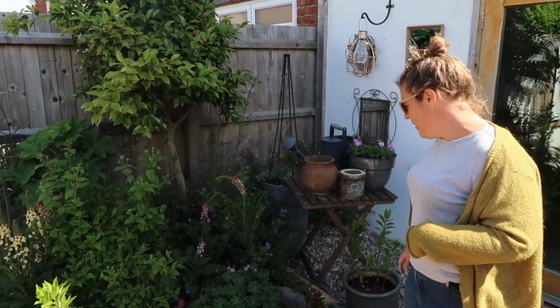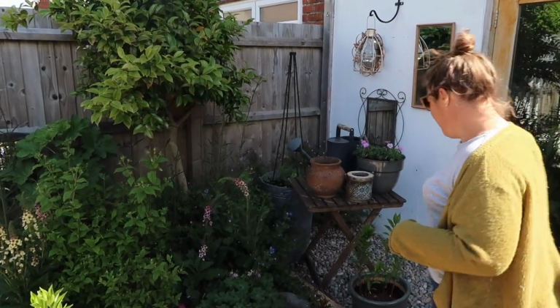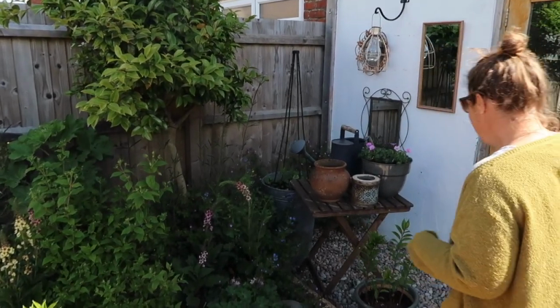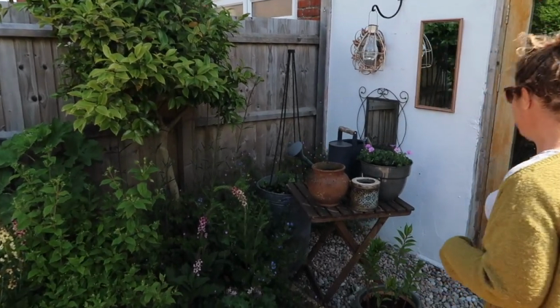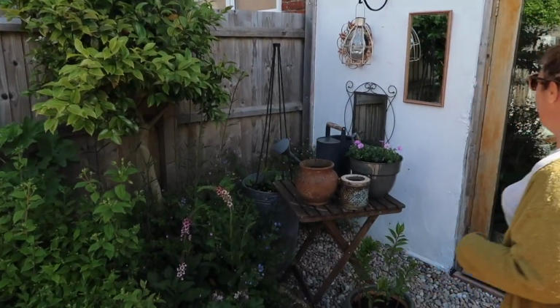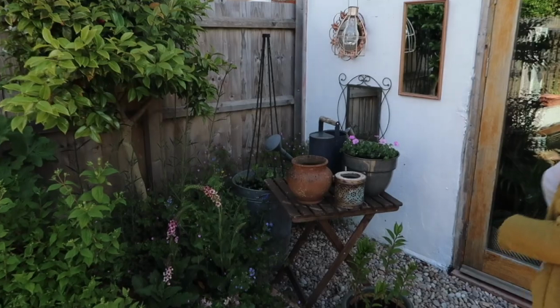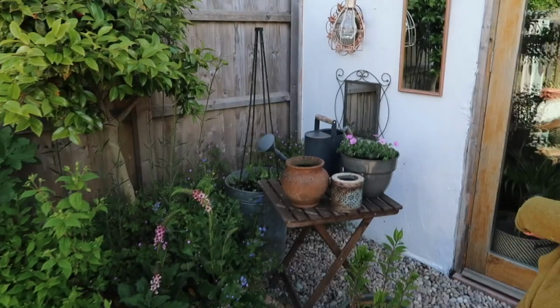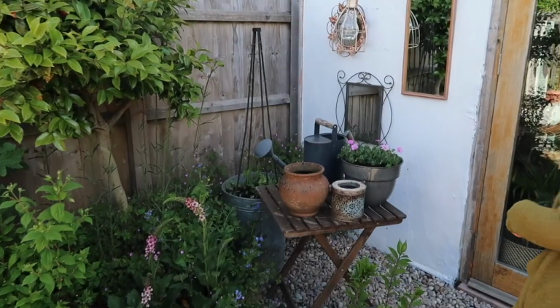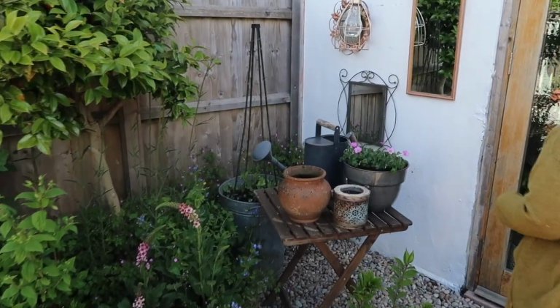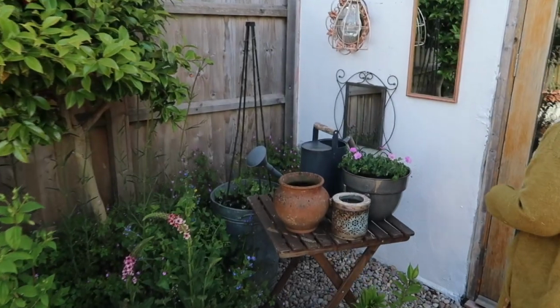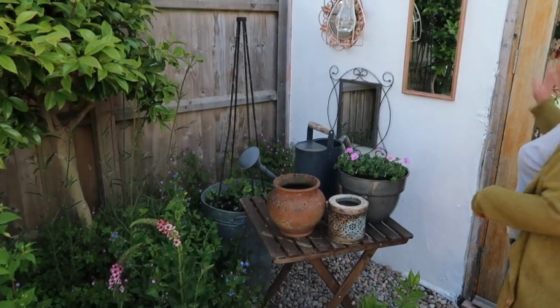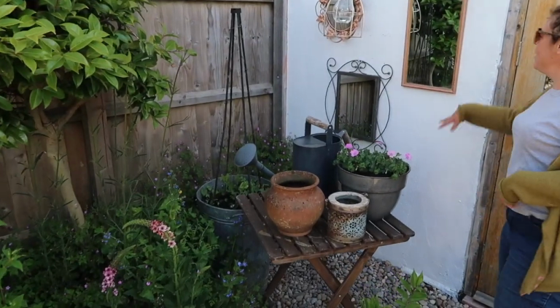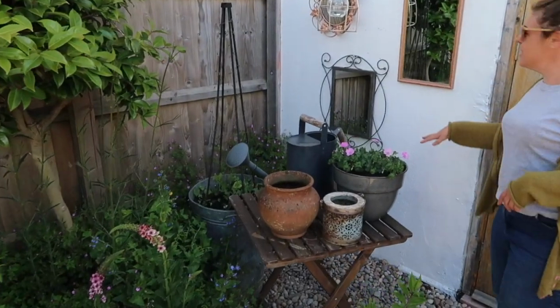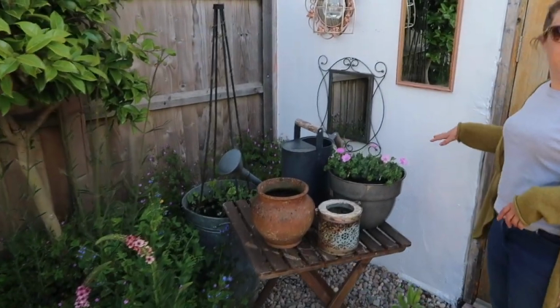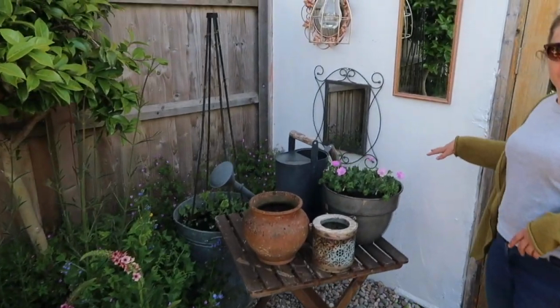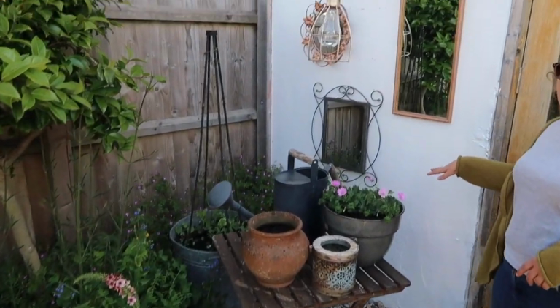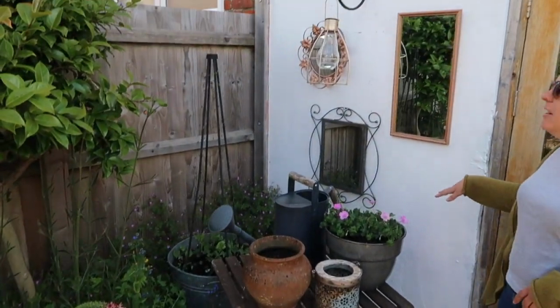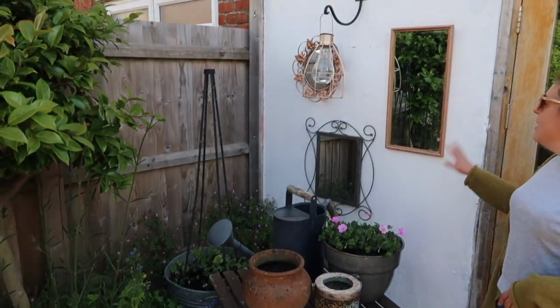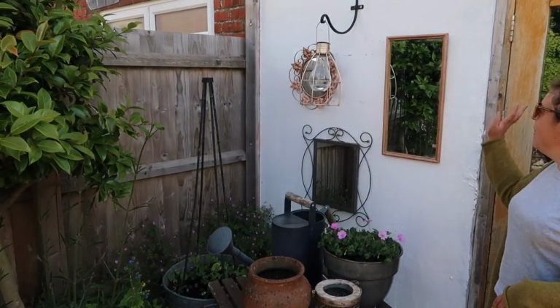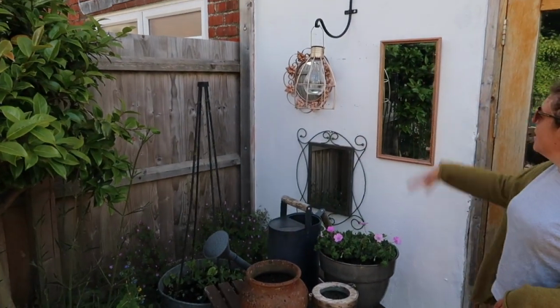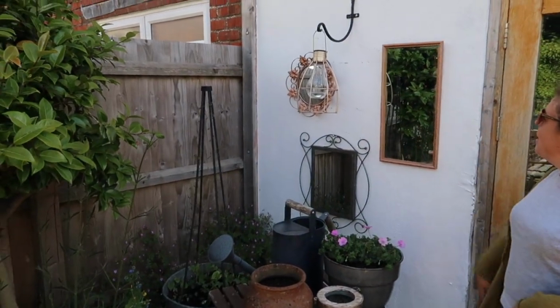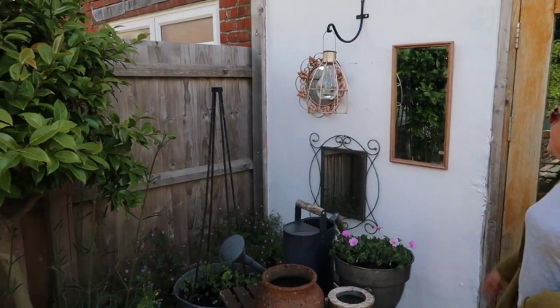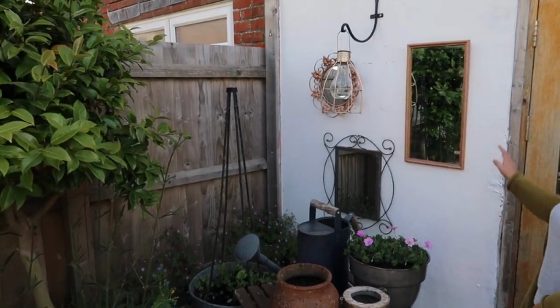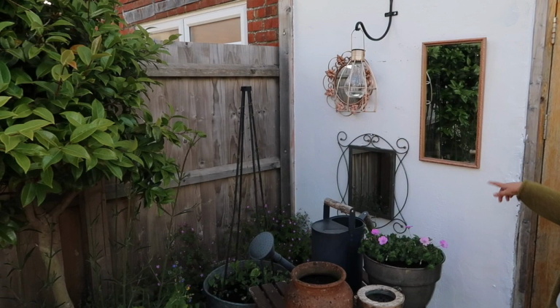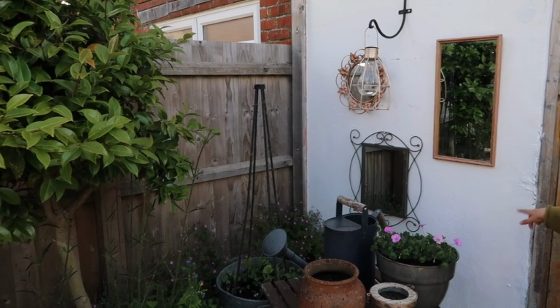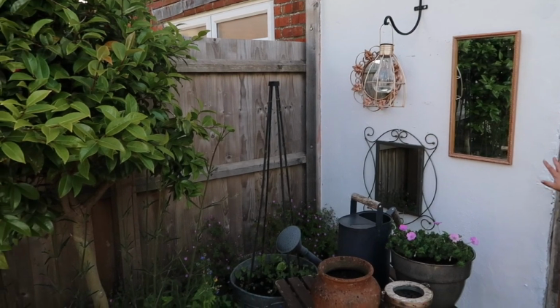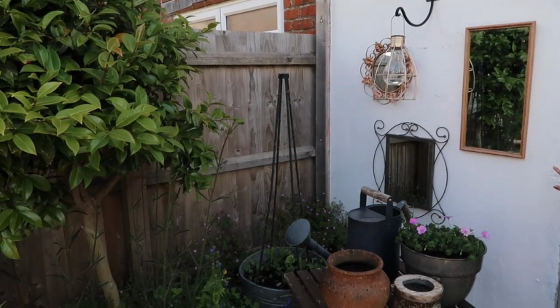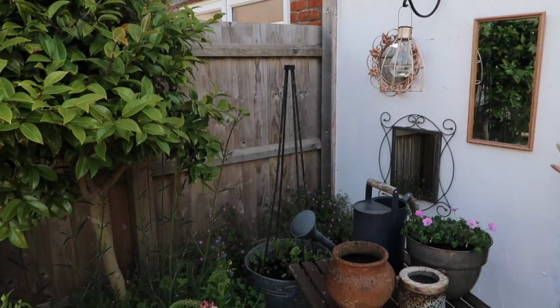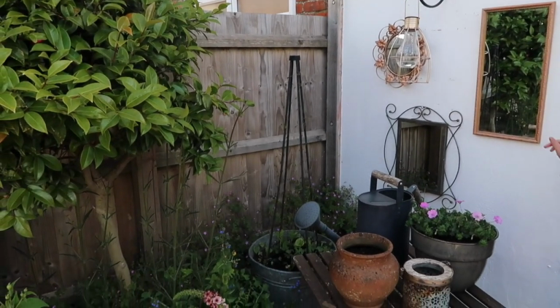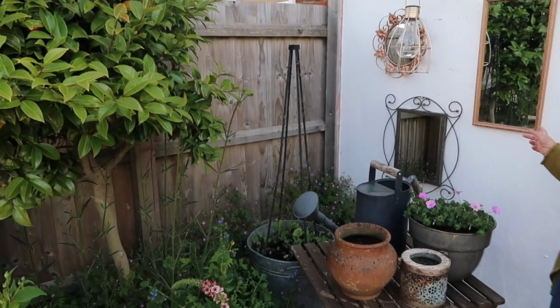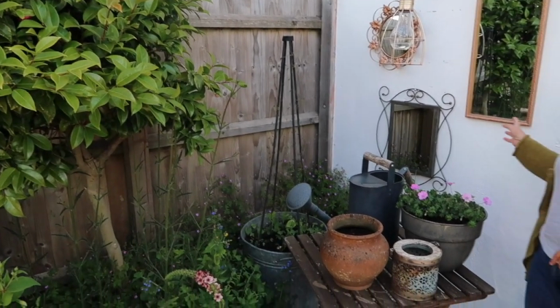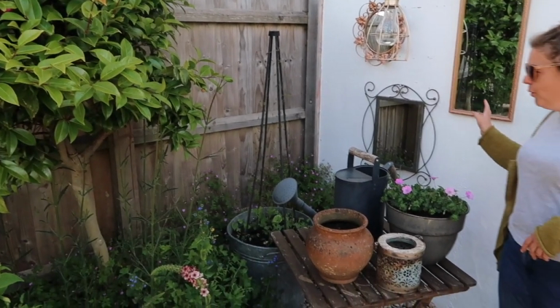Over in this corner I have some old mirrors that people were chucking out. I've spray painted them and varnished the back so they don't rot. That's my little mirror wall.